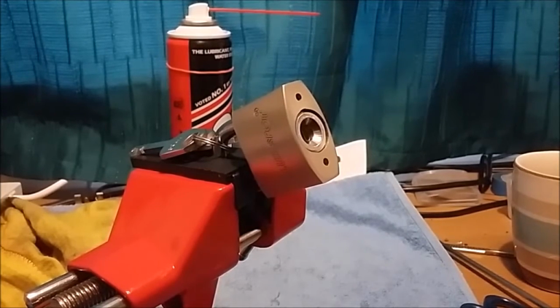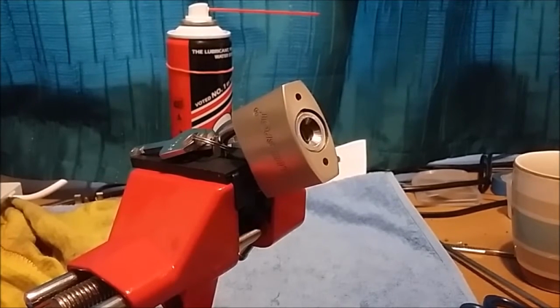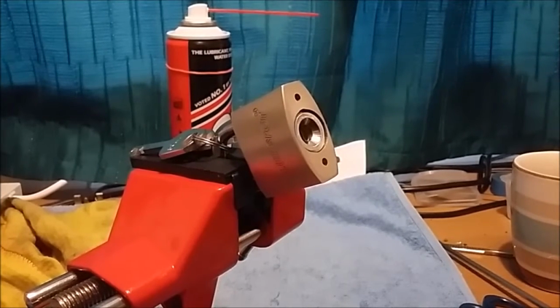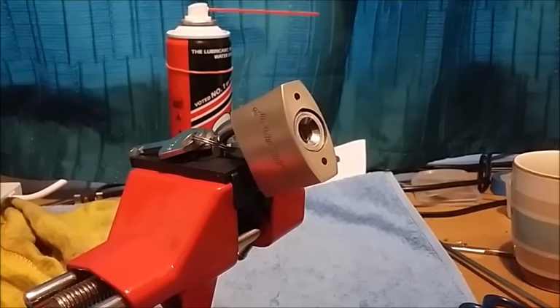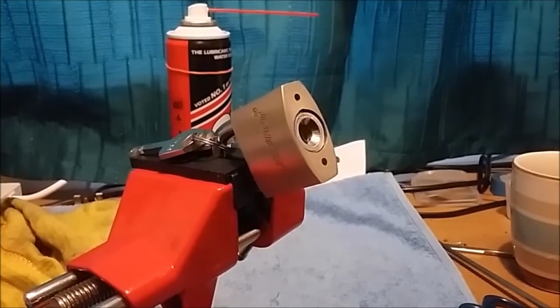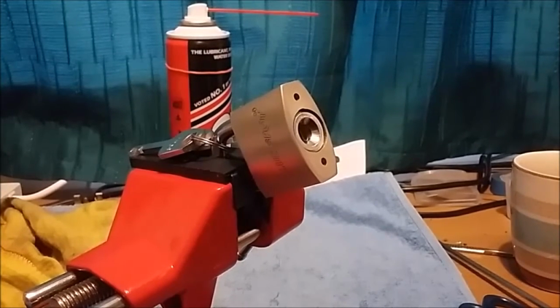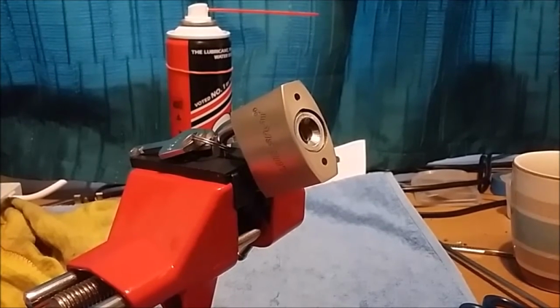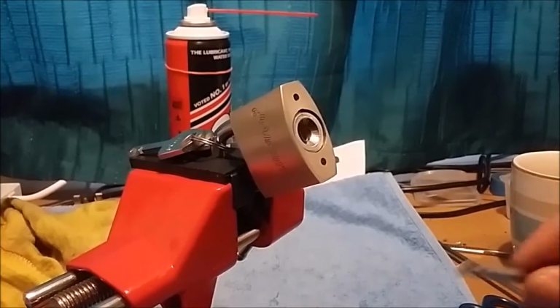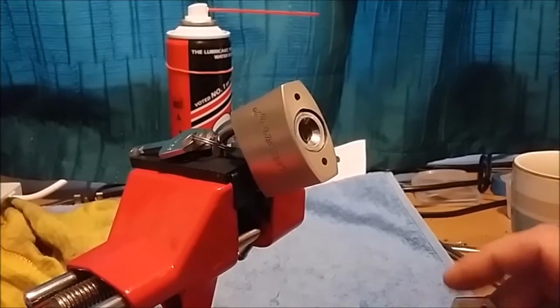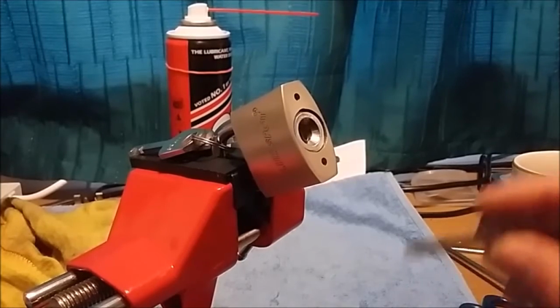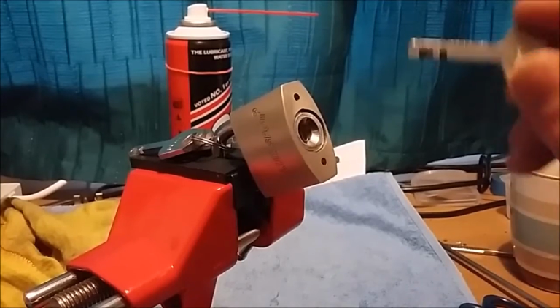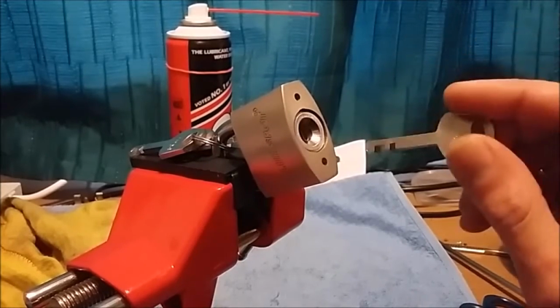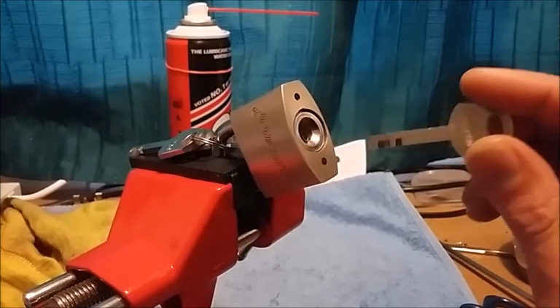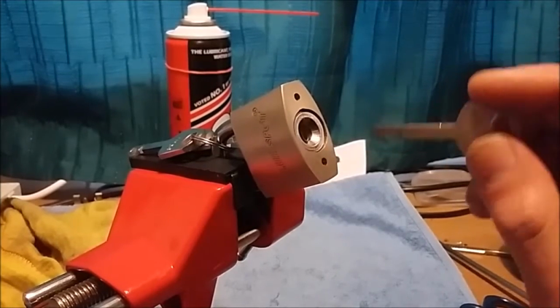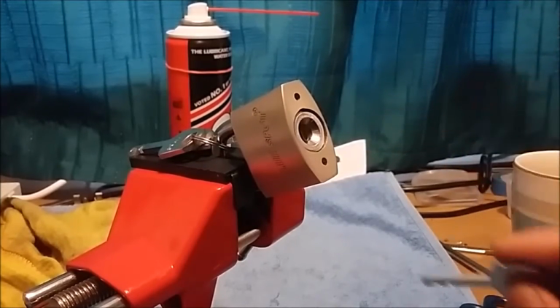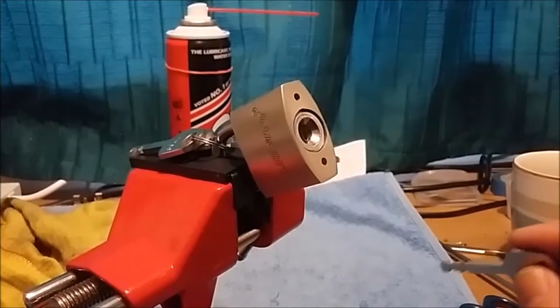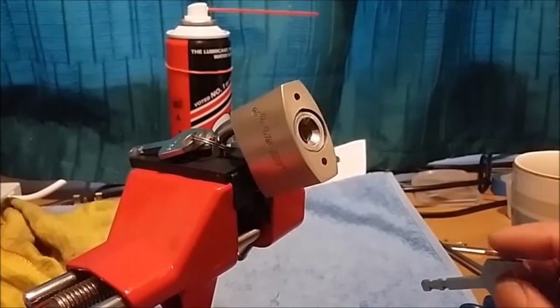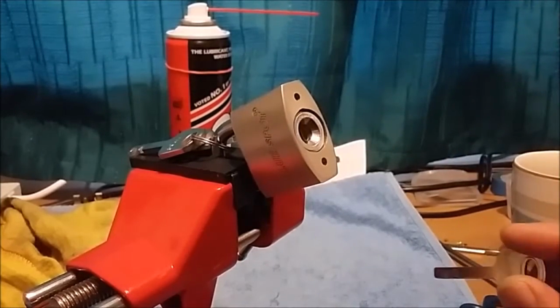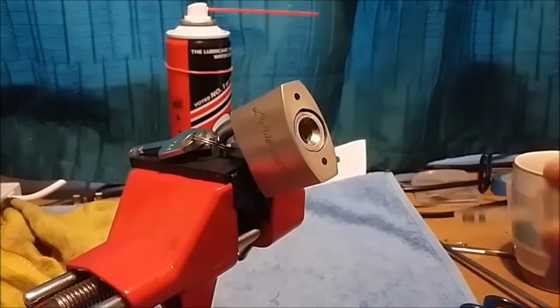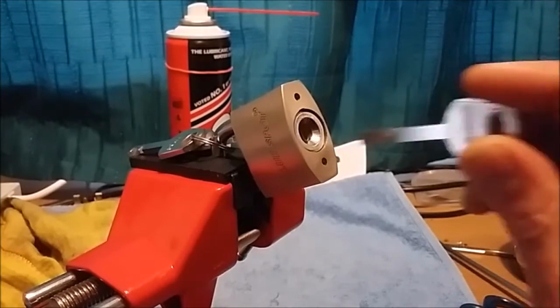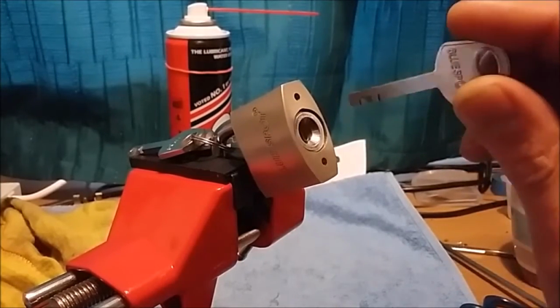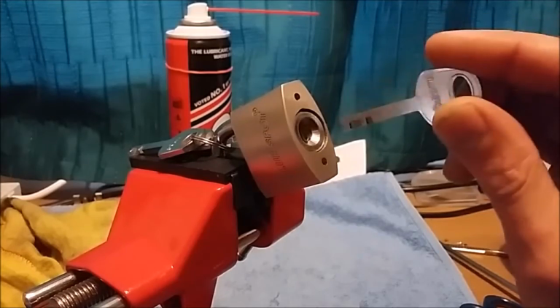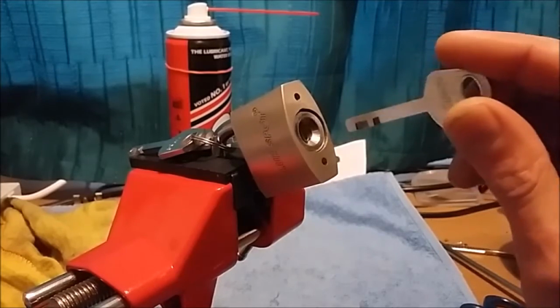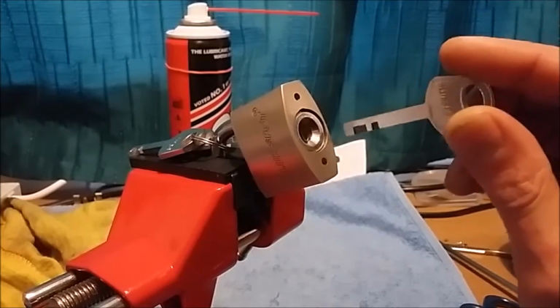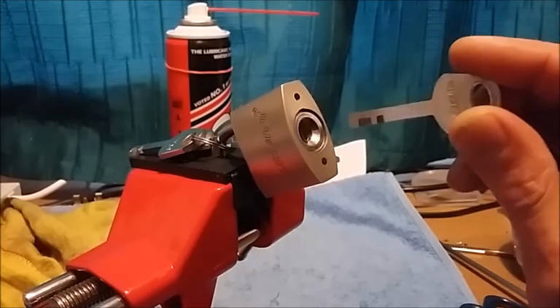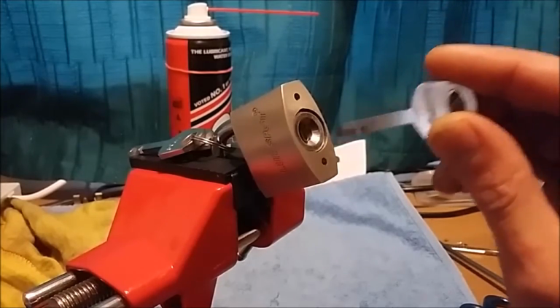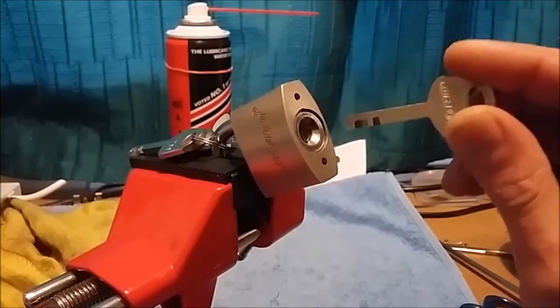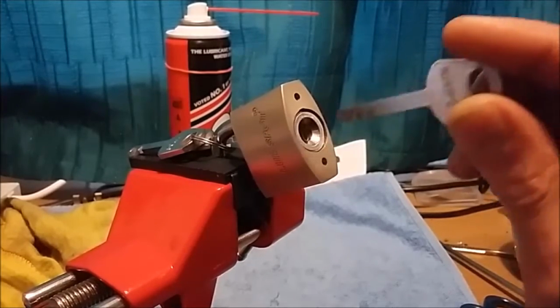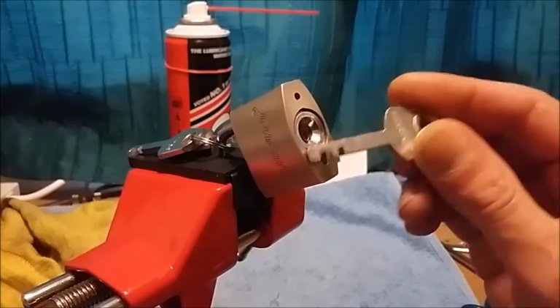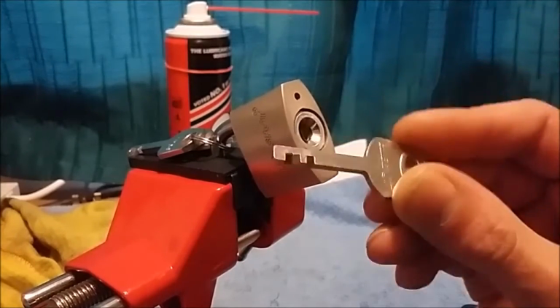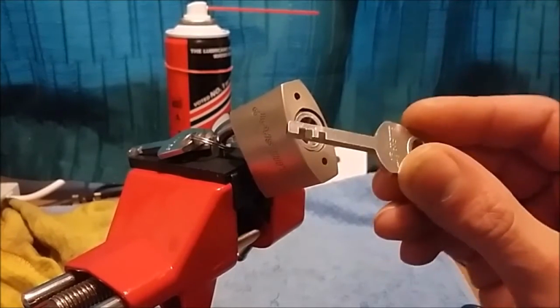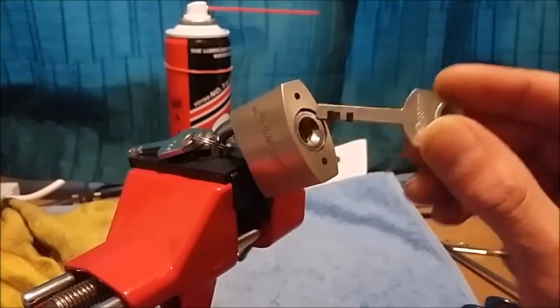Hello, not done a video for a while so I thought I'd give this one a try. What make is it? Blue Spot — I'm sure you've all heard of them — quality padlocks. And it's a disc detainer lock.